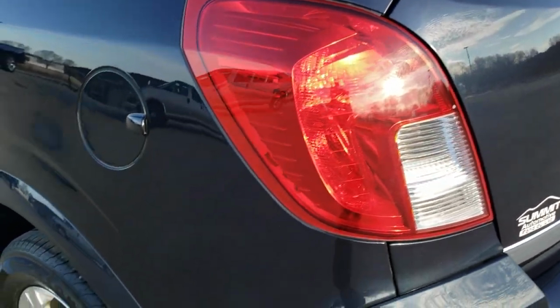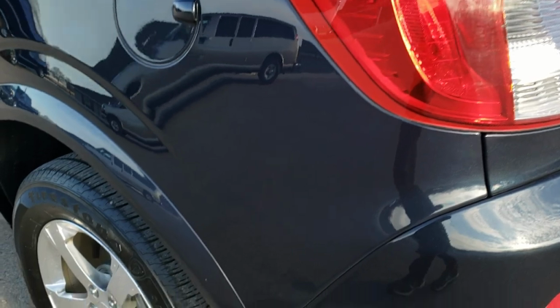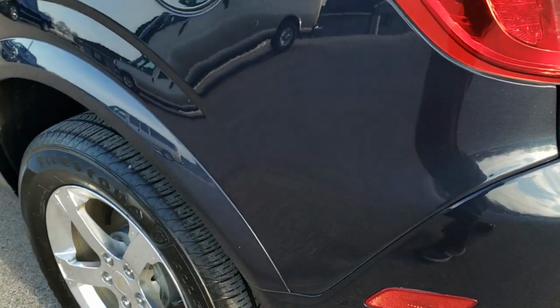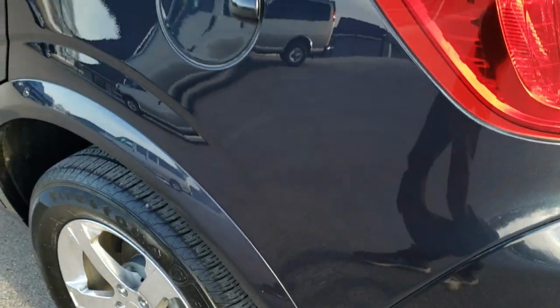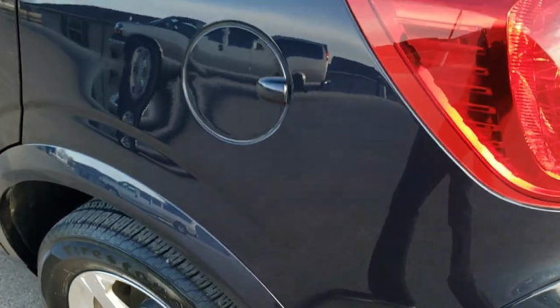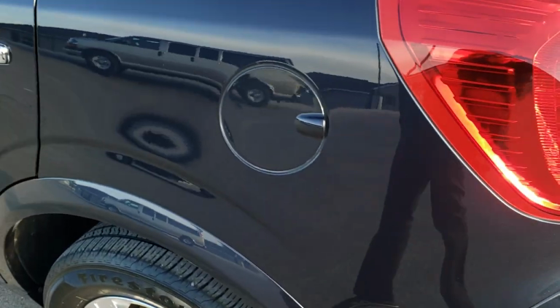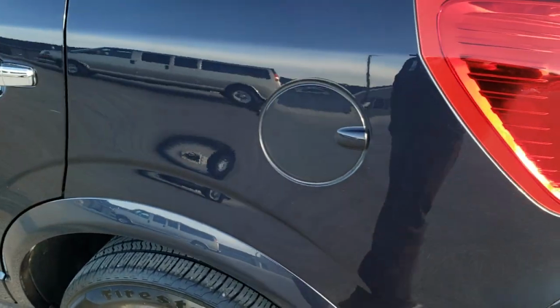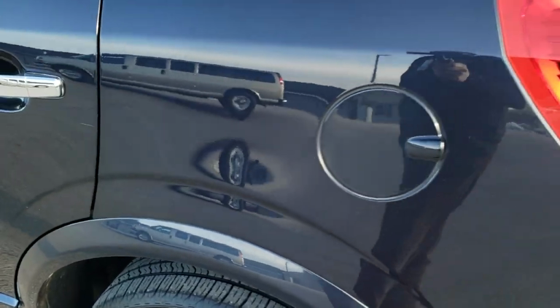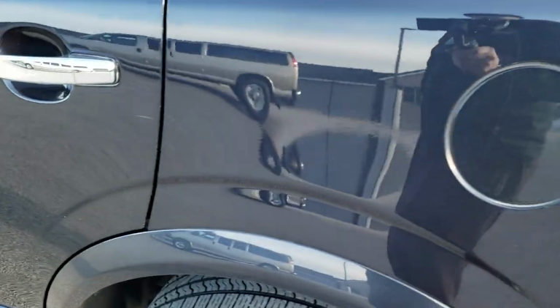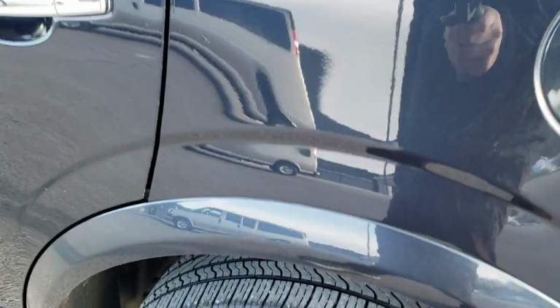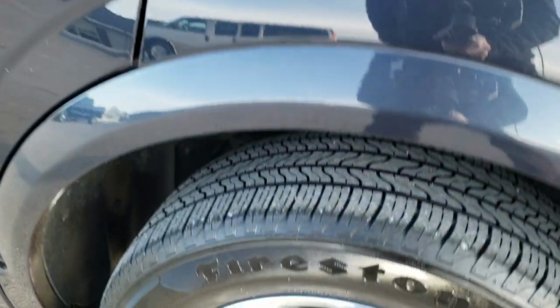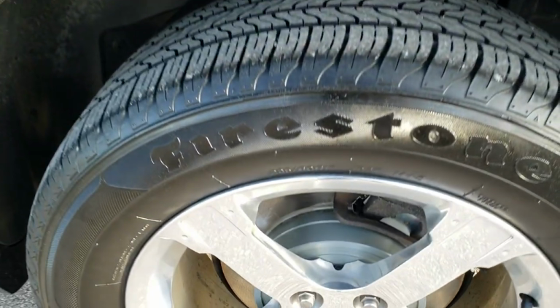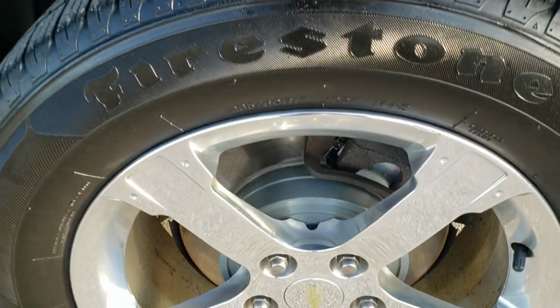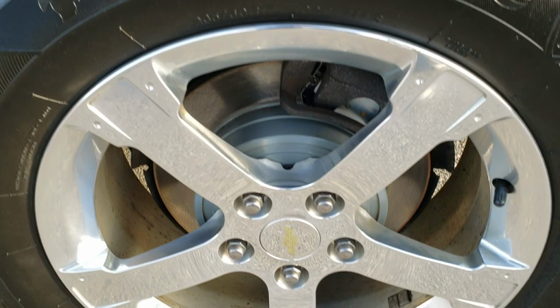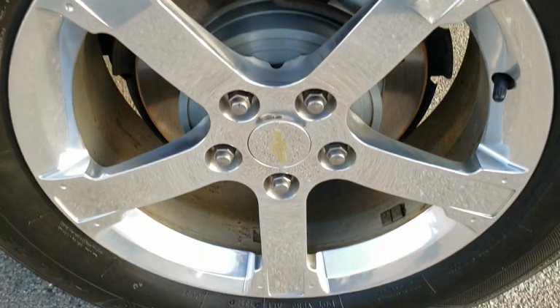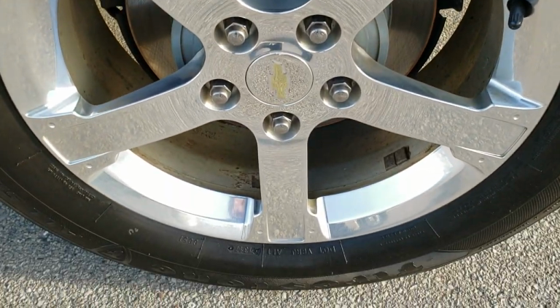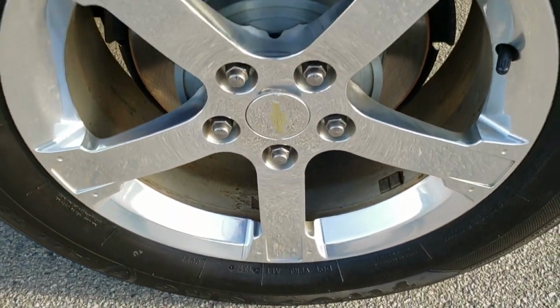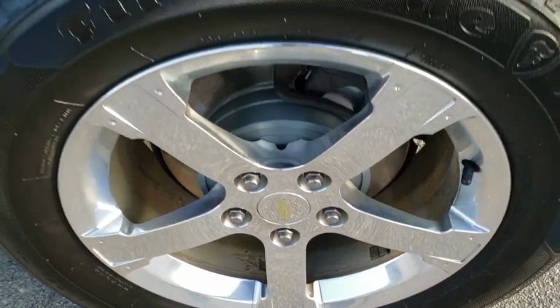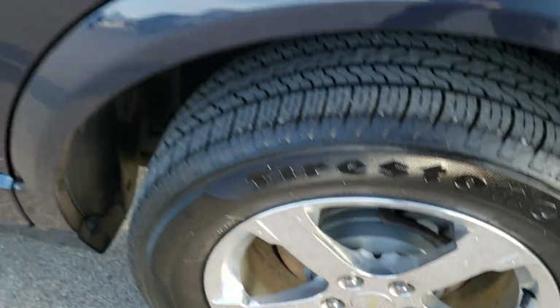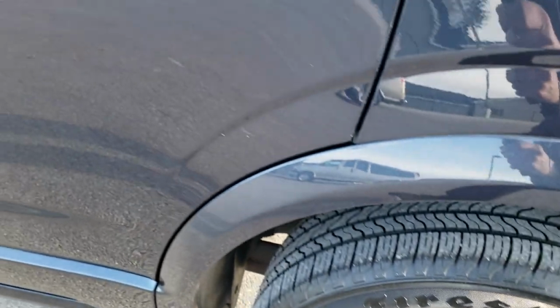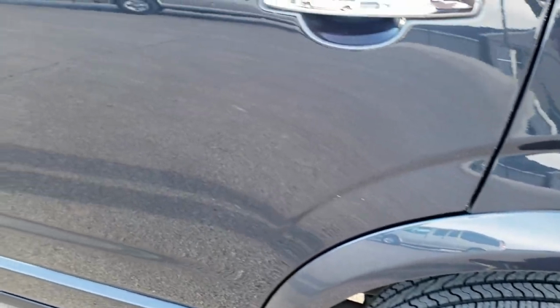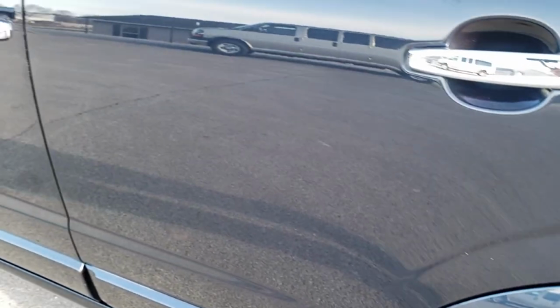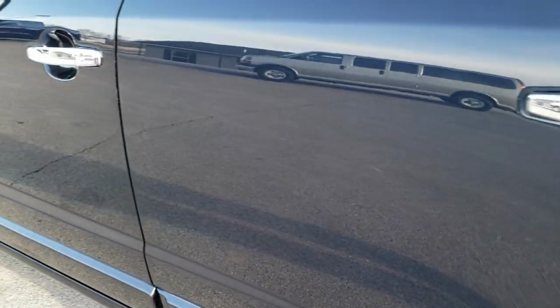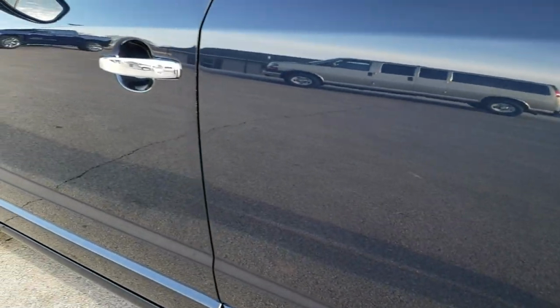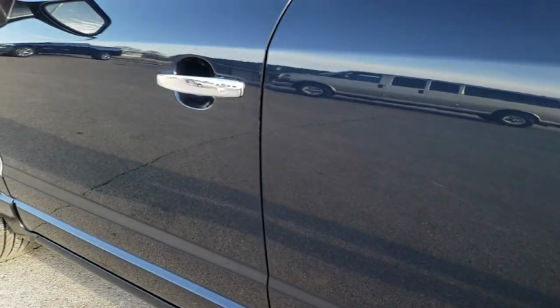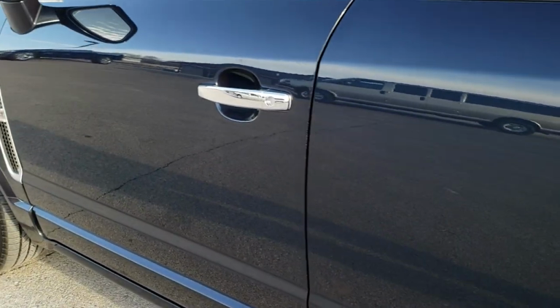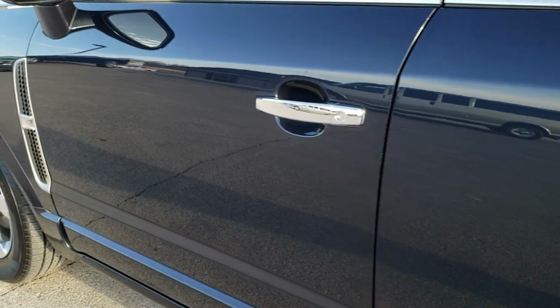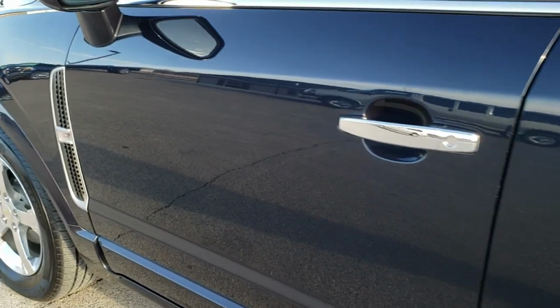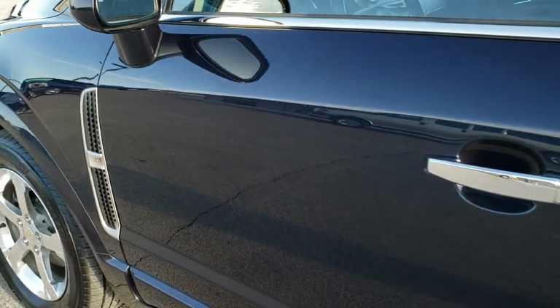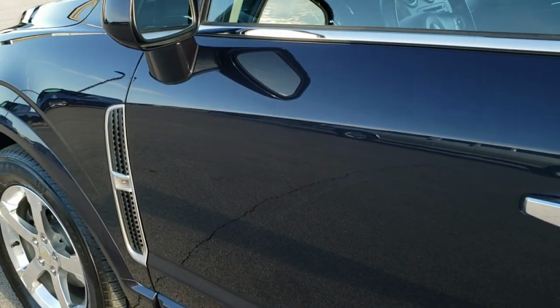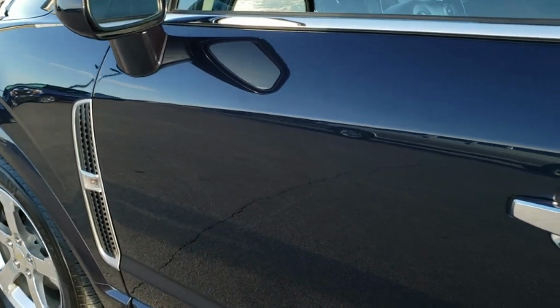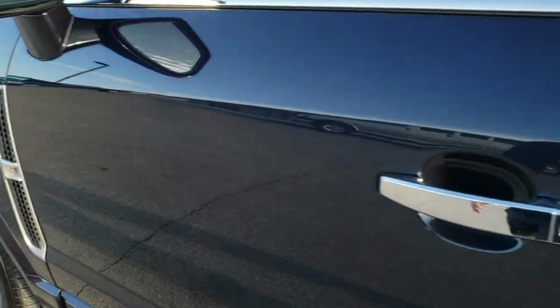Going down this side of the vehicle, it is just as clean as the passenger side. This back rim is in excellent shape as well. Didn't see any dents or dings — it is a very well taken care of vehicle.